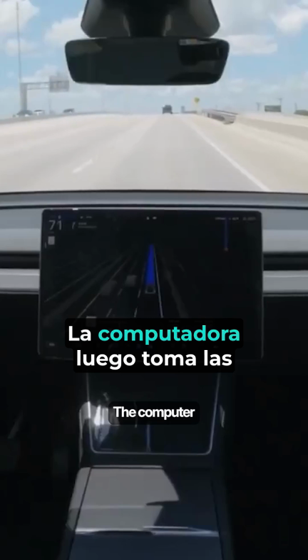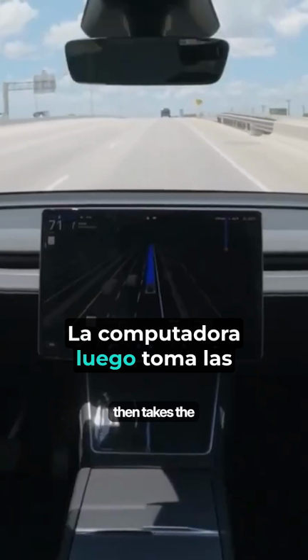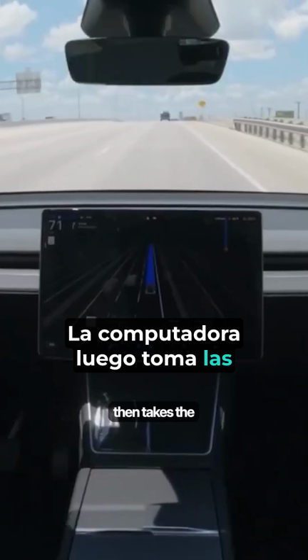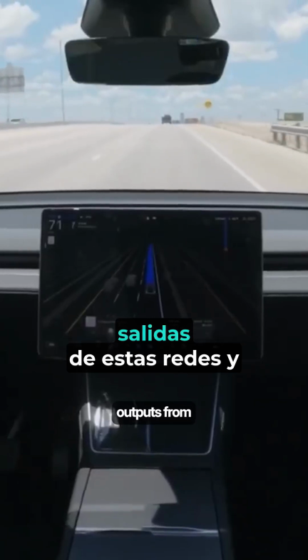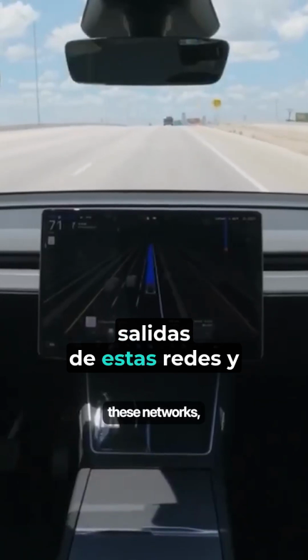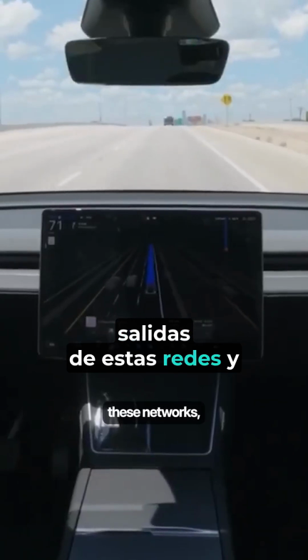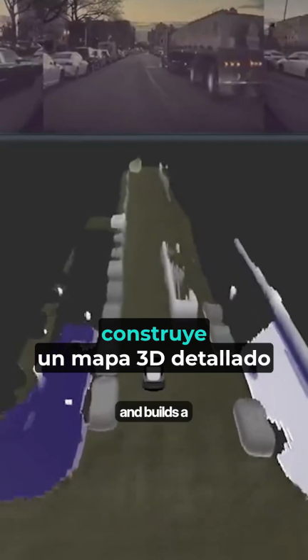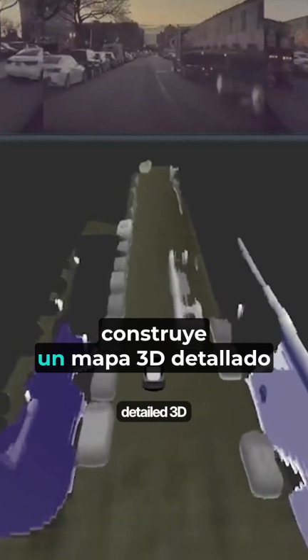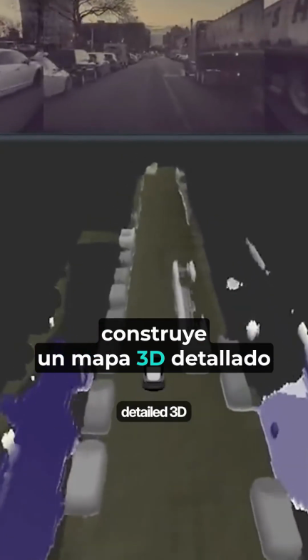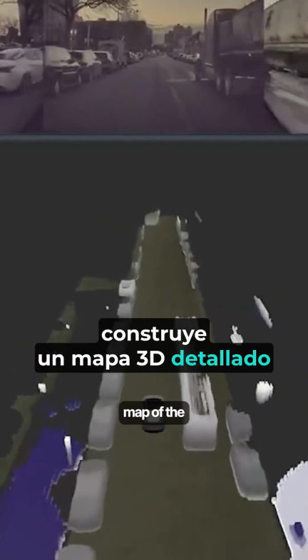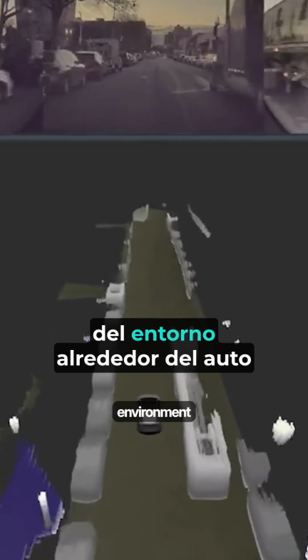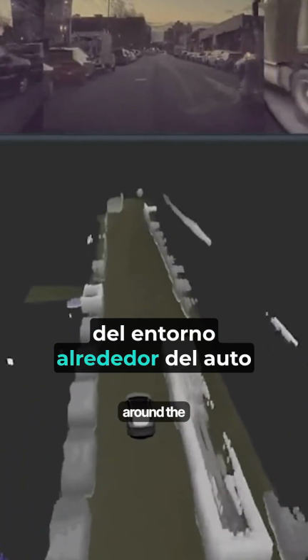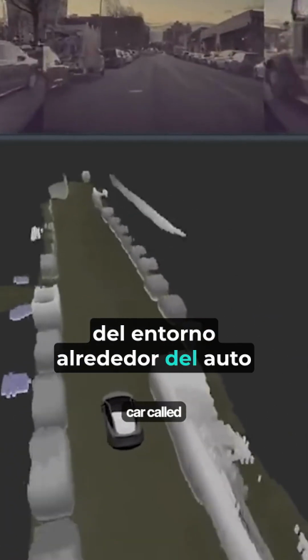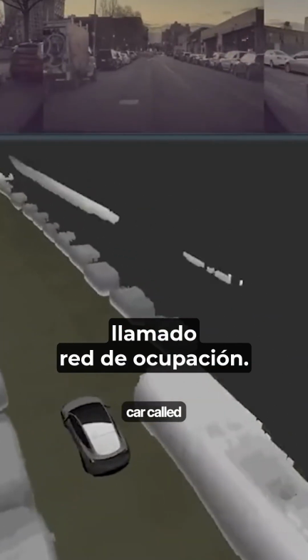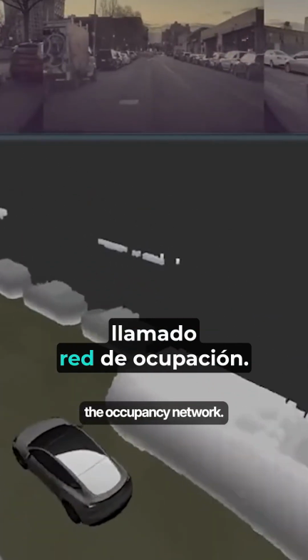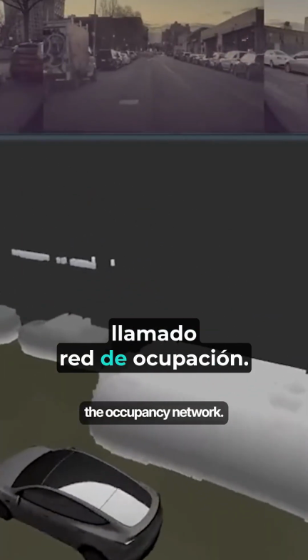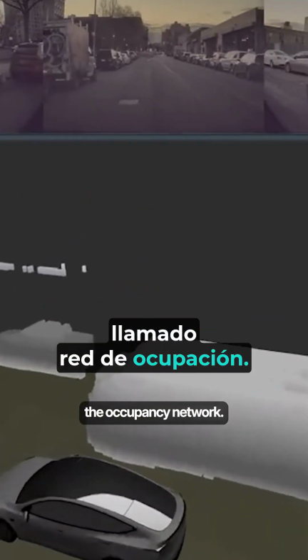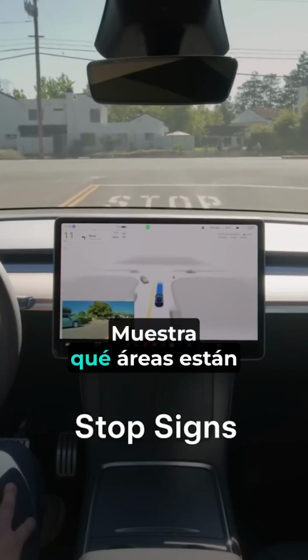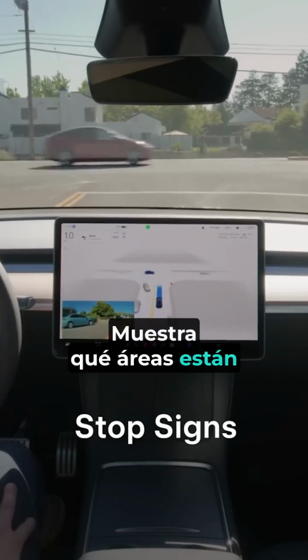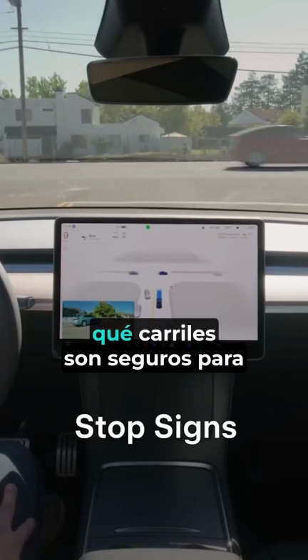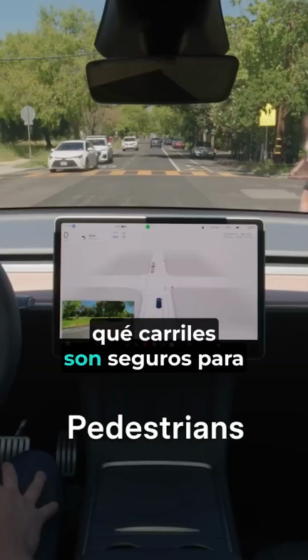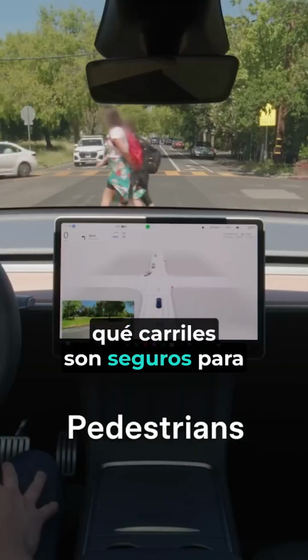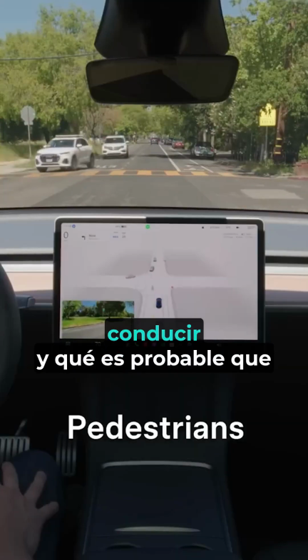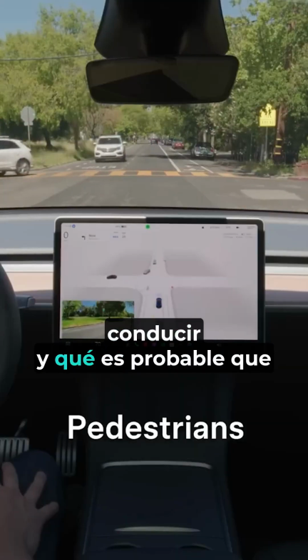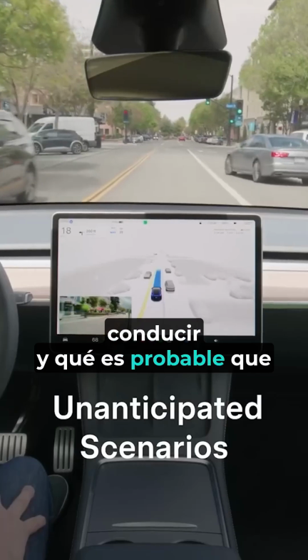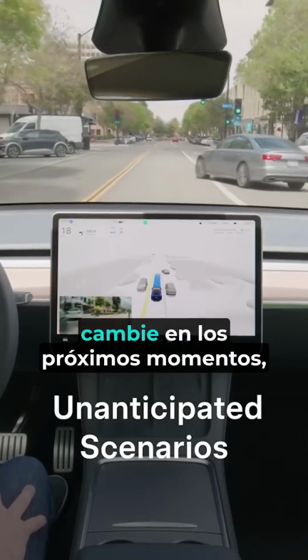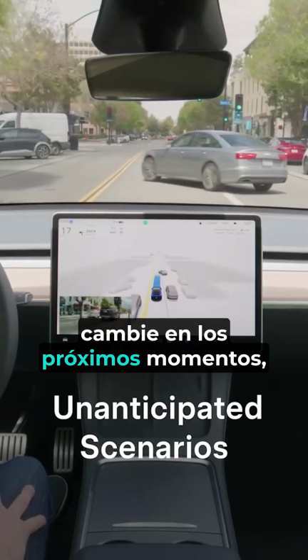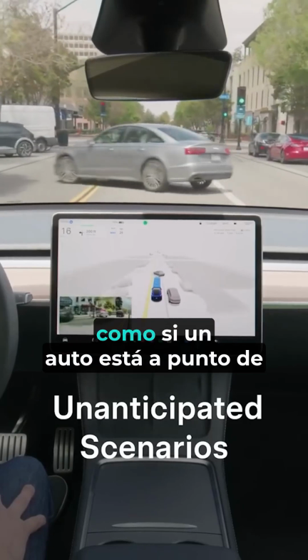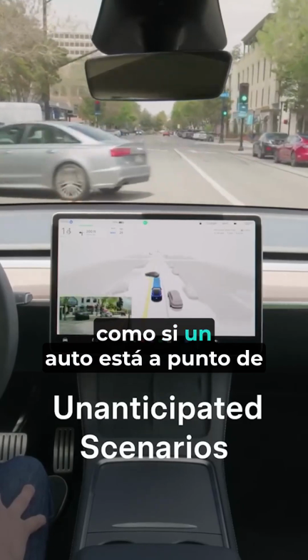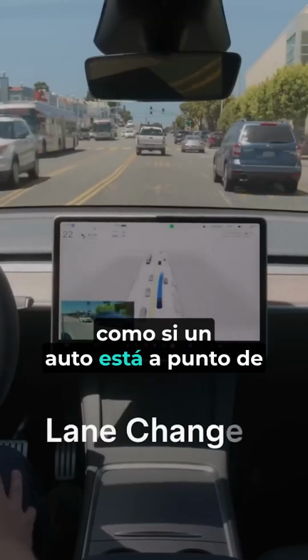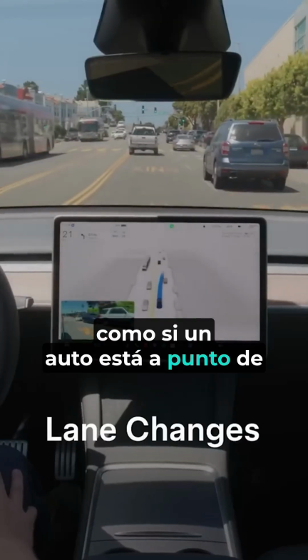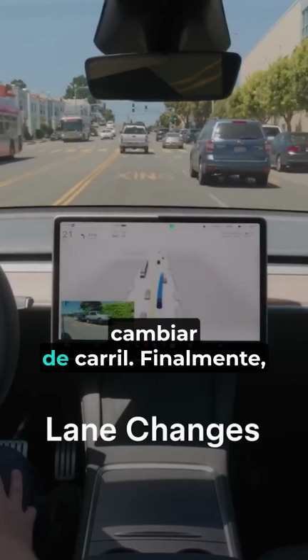The computer then takes the outputs from these networks and builds a detailed 3D map of the environment around the car, called the occupancy network. It shows what areas are blocked, which lanes are safe to drive through, and what's likely to change in the next few moments — like if a car is about to switch lanes.